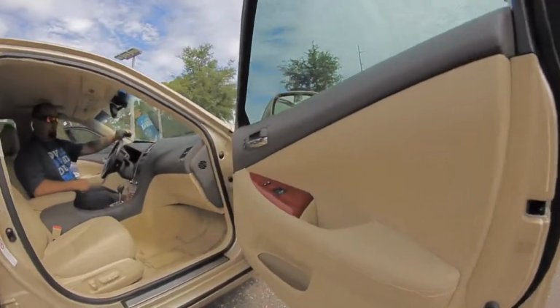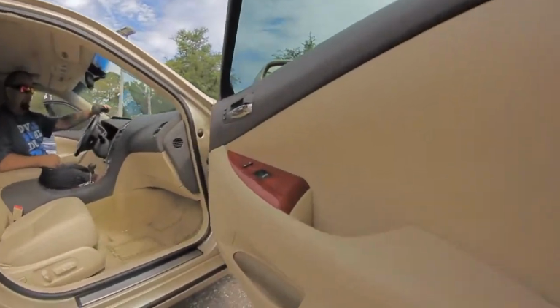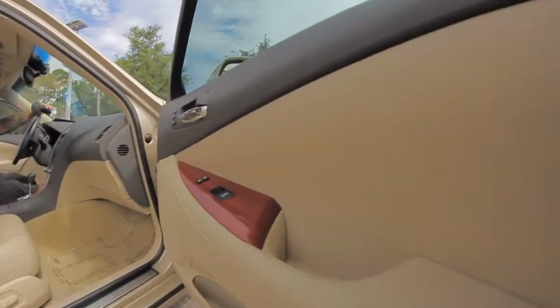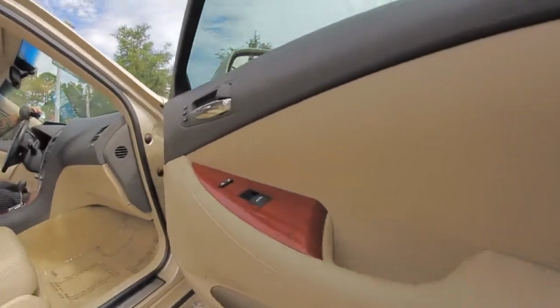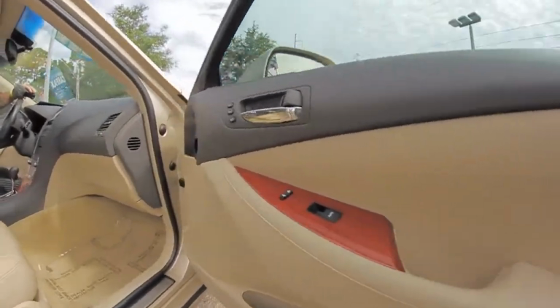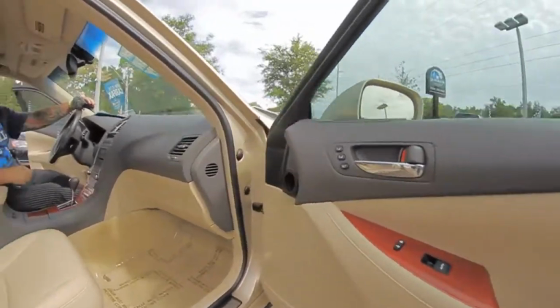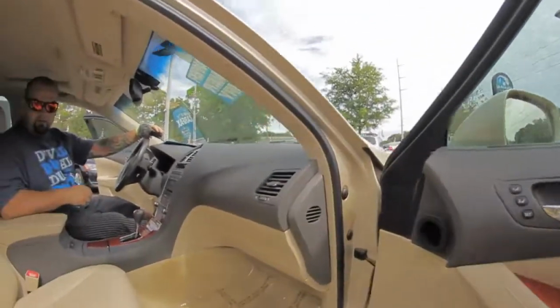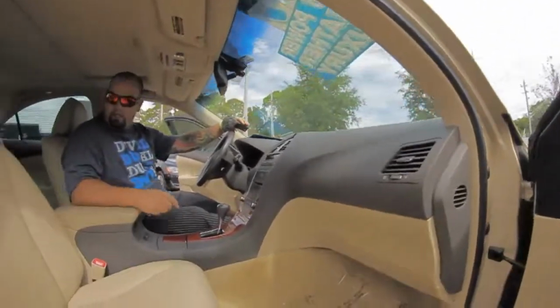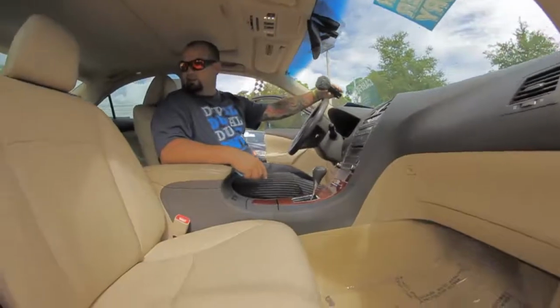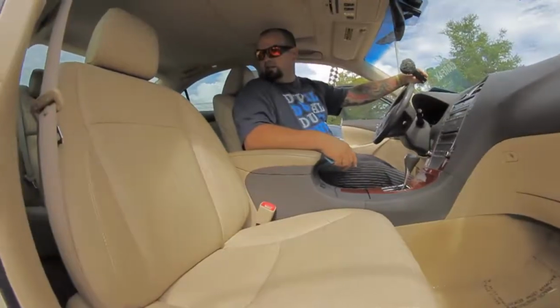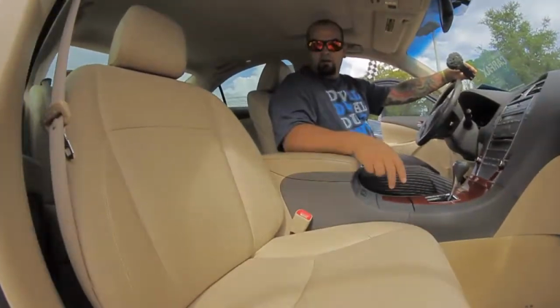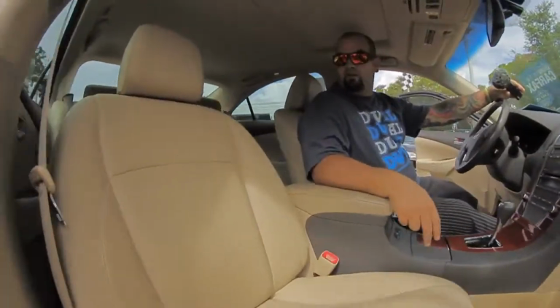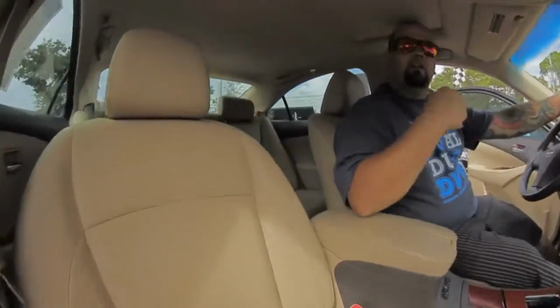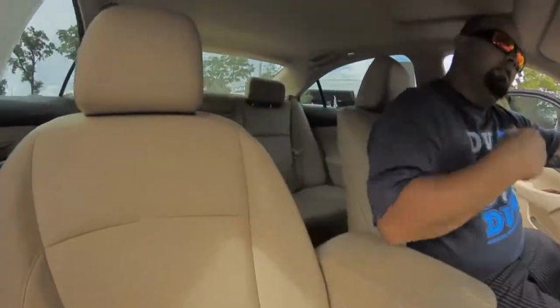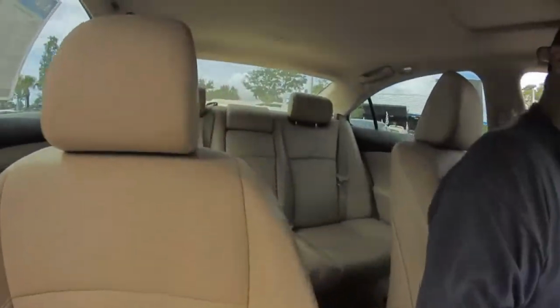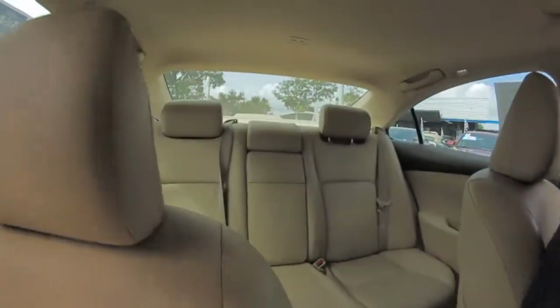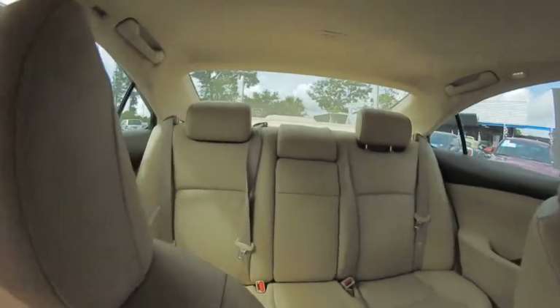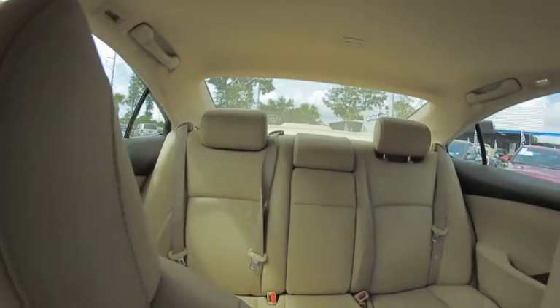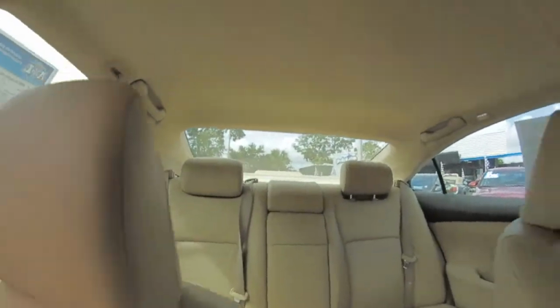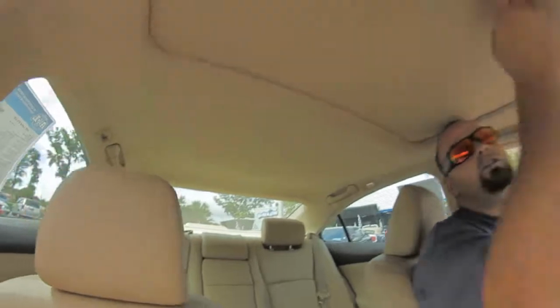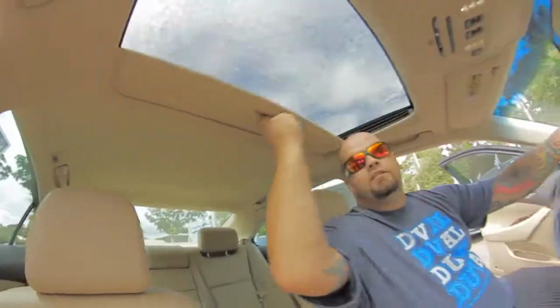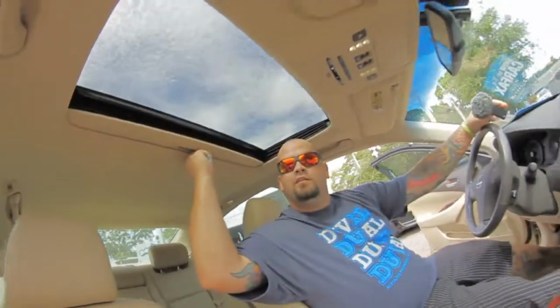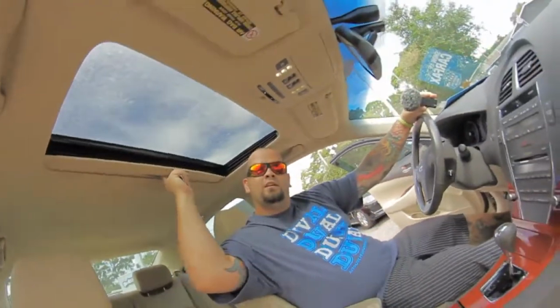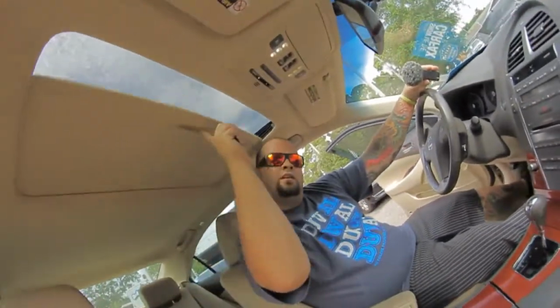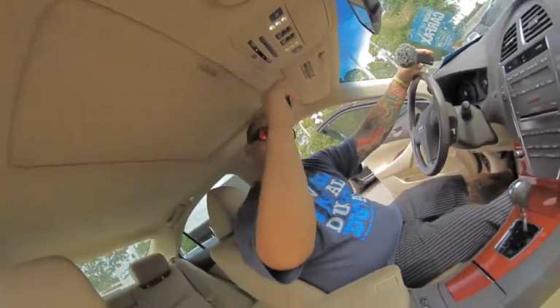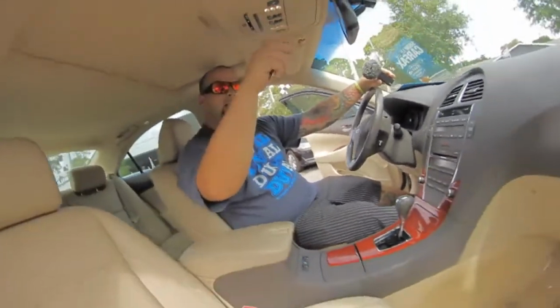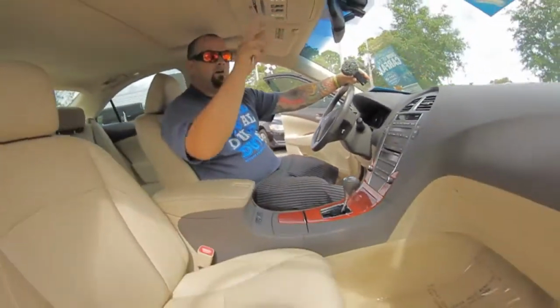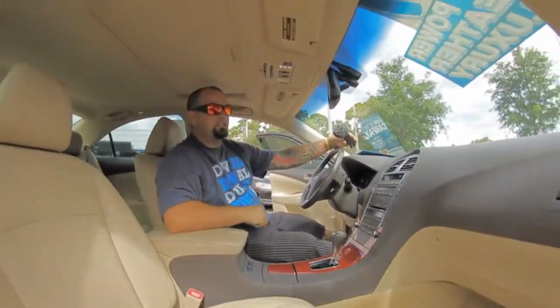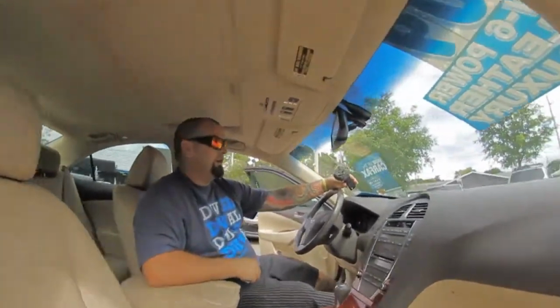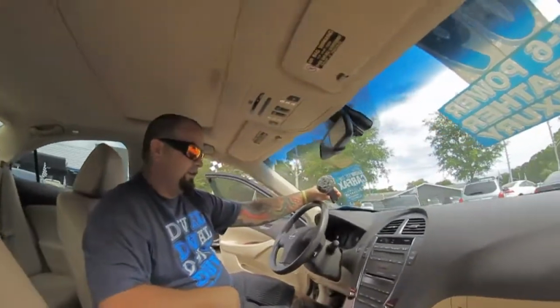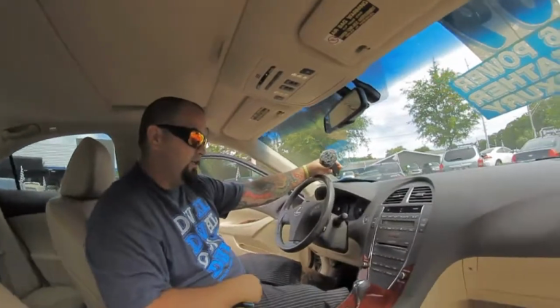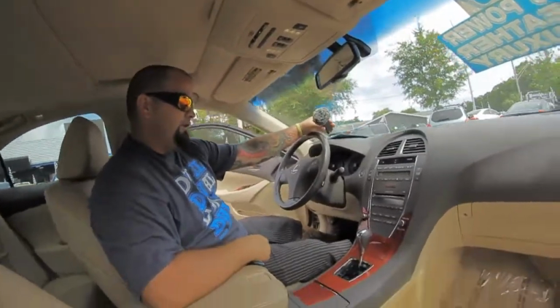Really clean vehicle inside — champagne paint job with tan perforated leather interior. There's a large back seat, a huge factory sunroof, LED lights, and the HomeLink system right here for your garage door openers.